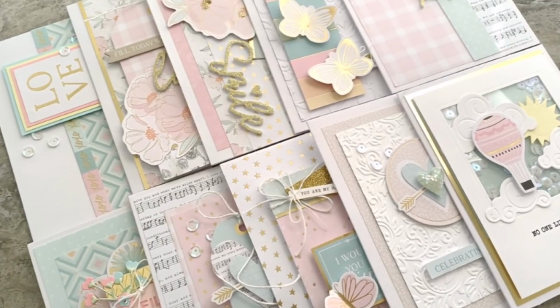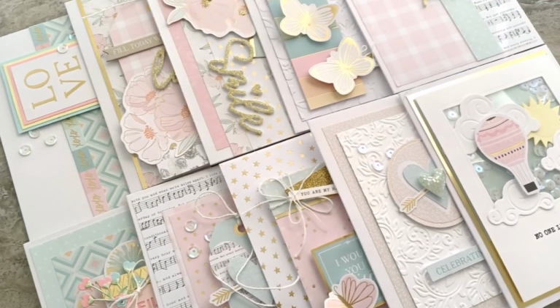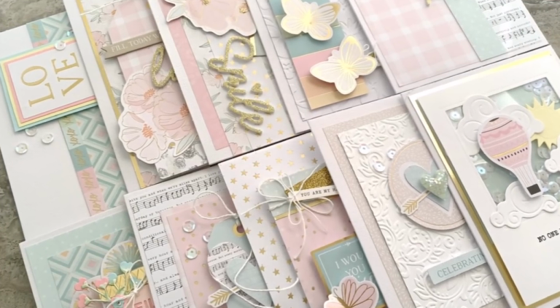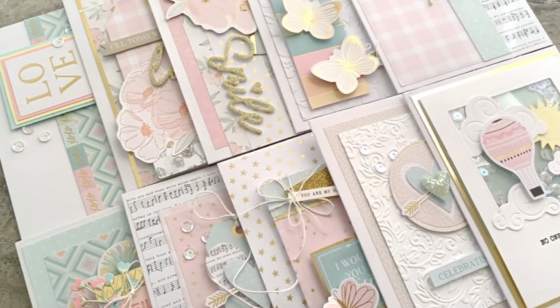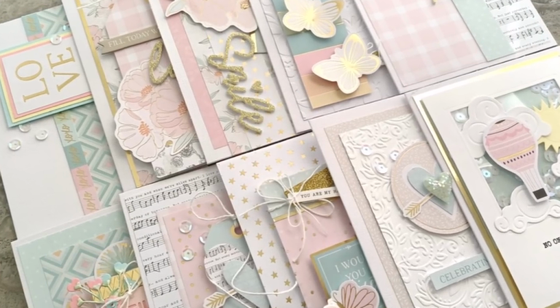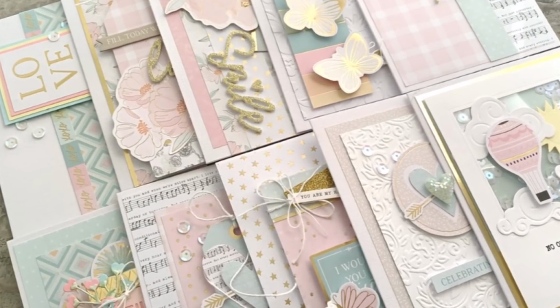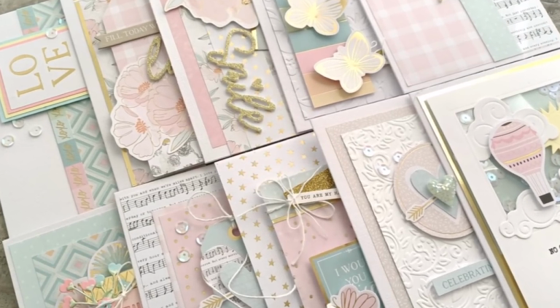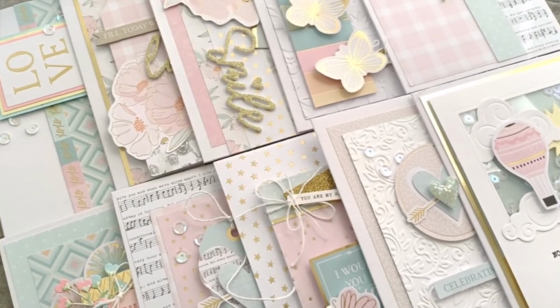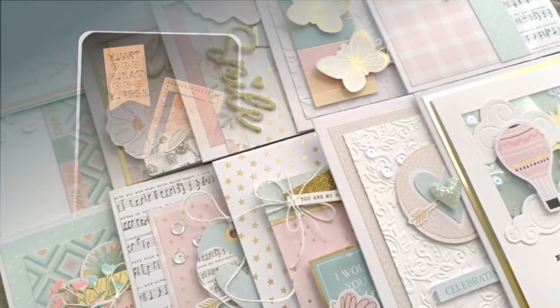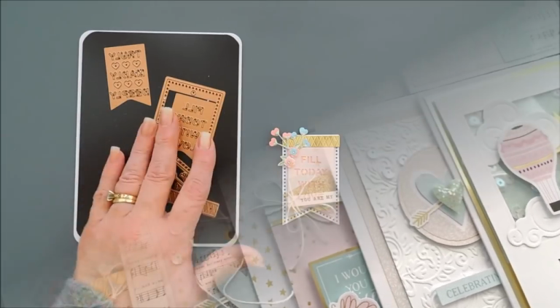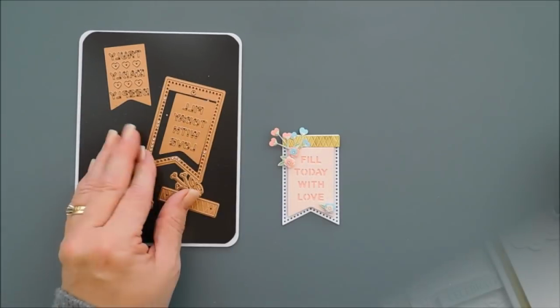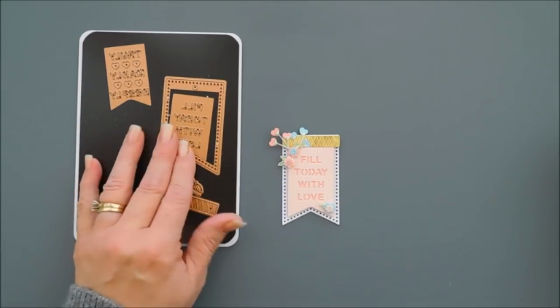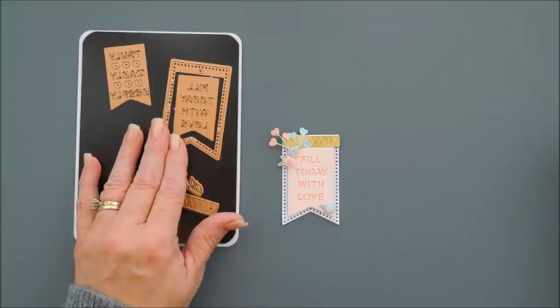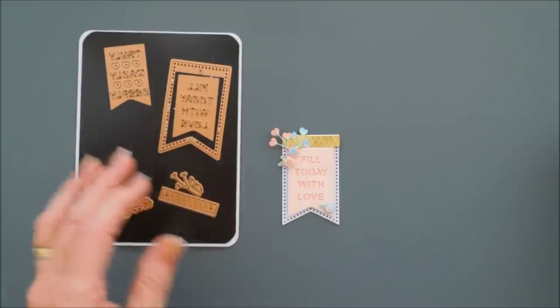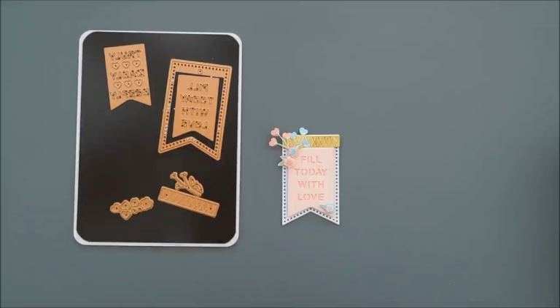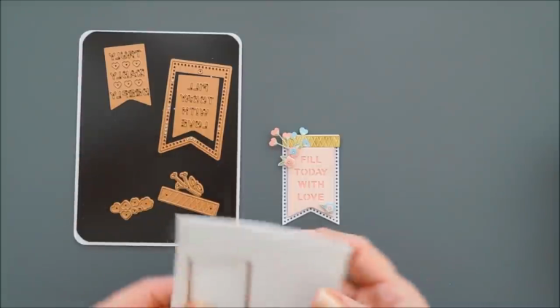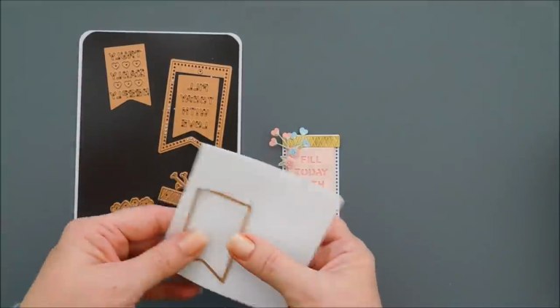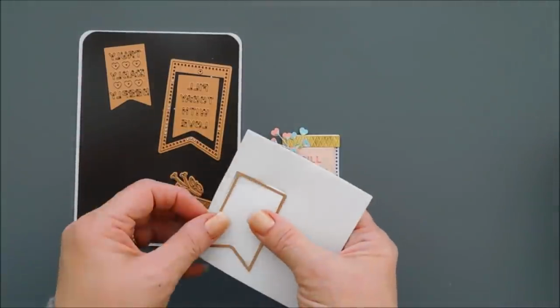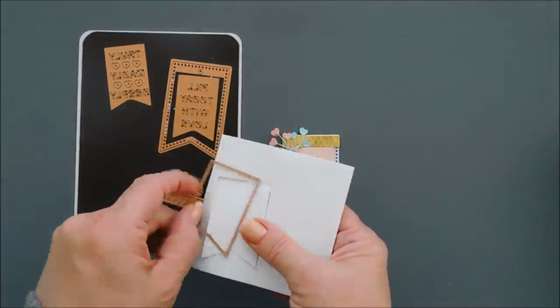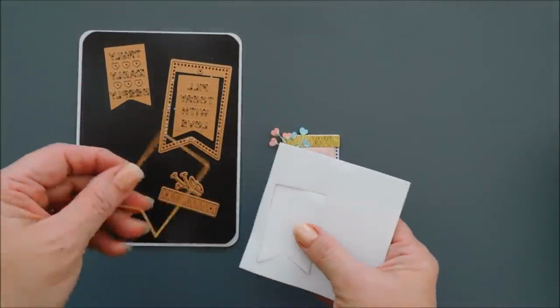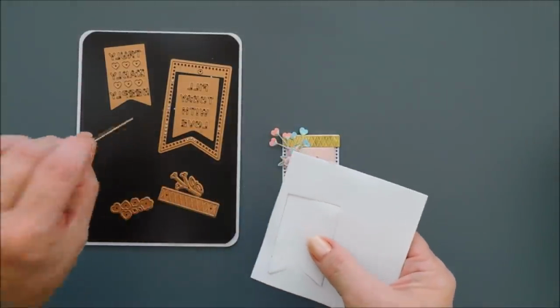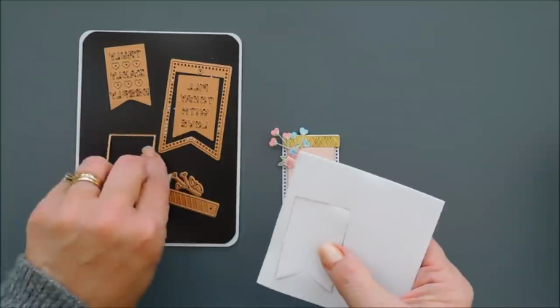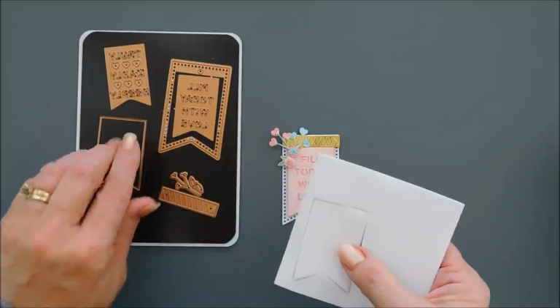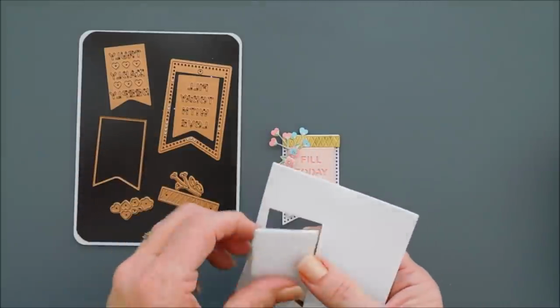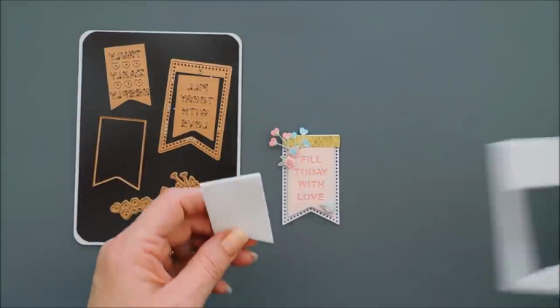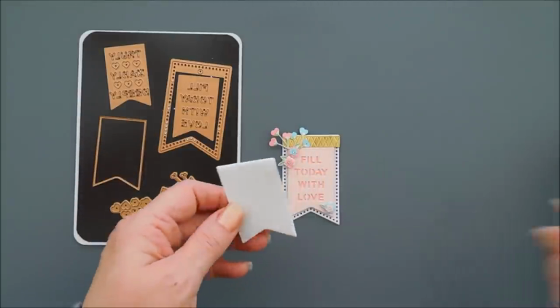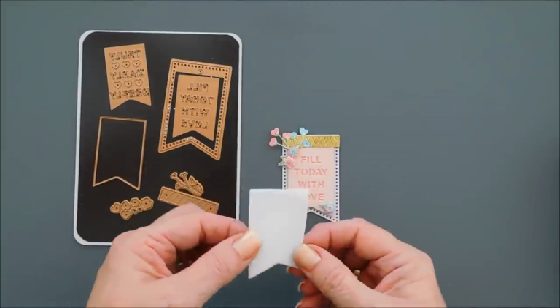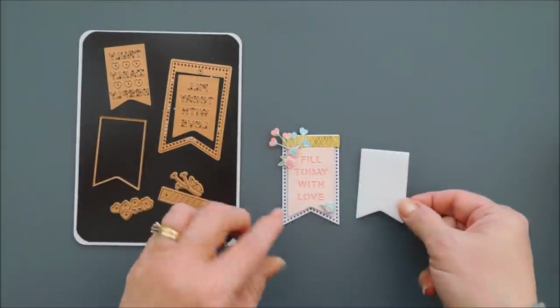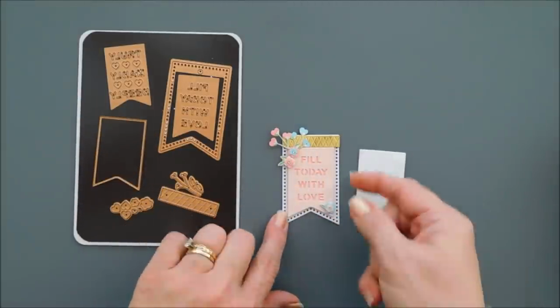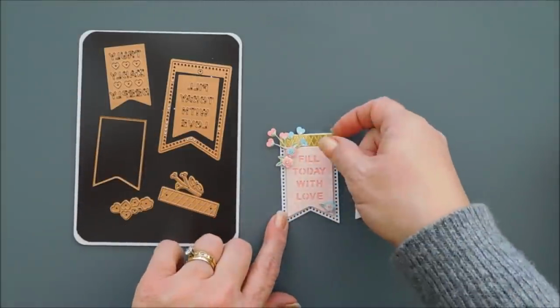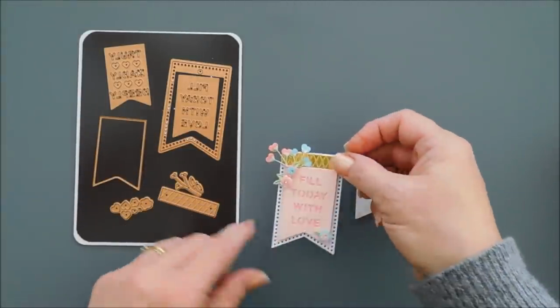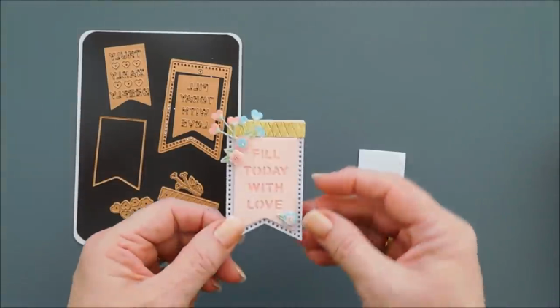Hello everyone, Tina here. I hope your day is going wonderful and you're having a wonderful end of your weekend. Thanks for joining me. Today we are creating with Spellbinders Card Kit of the Month for January 2022.